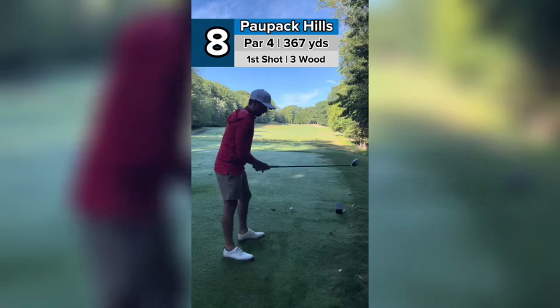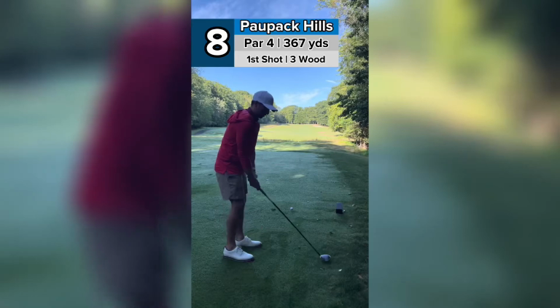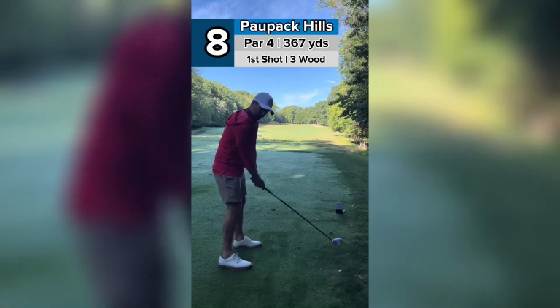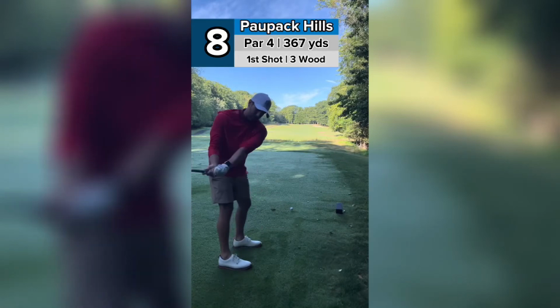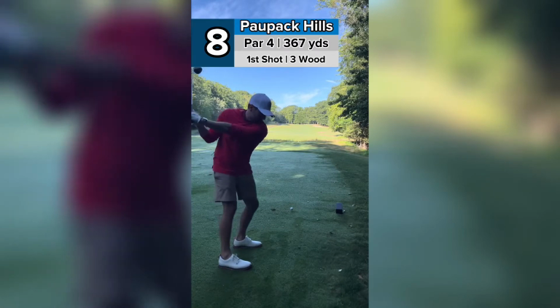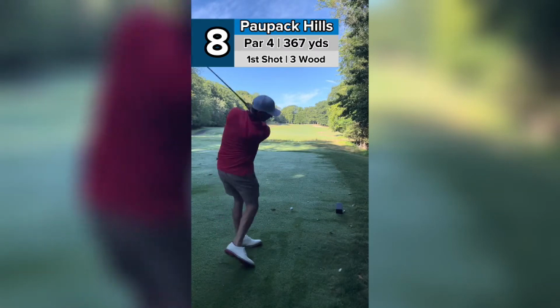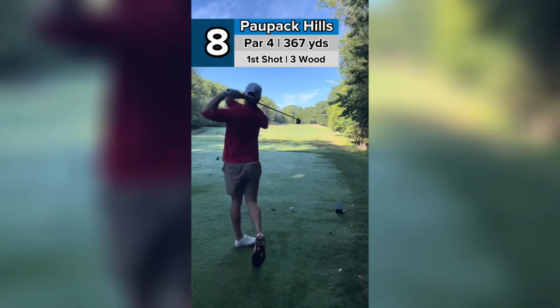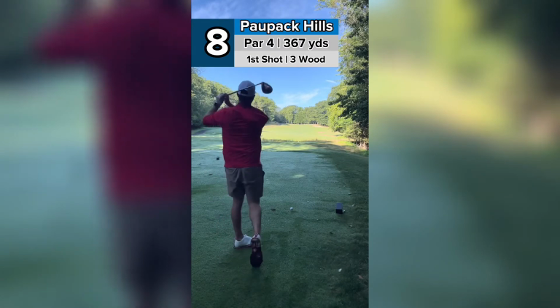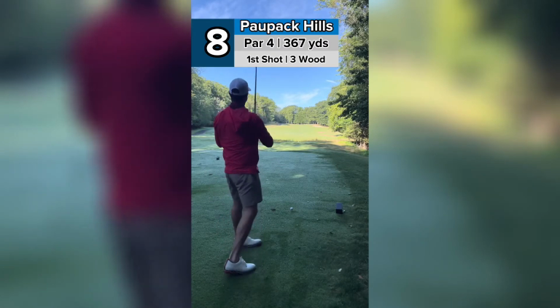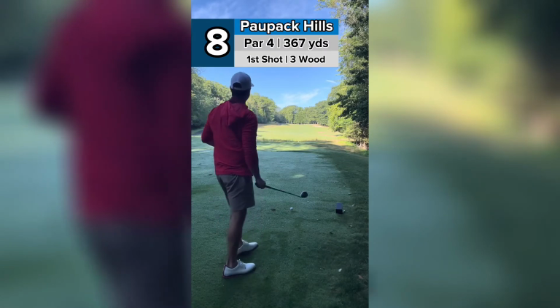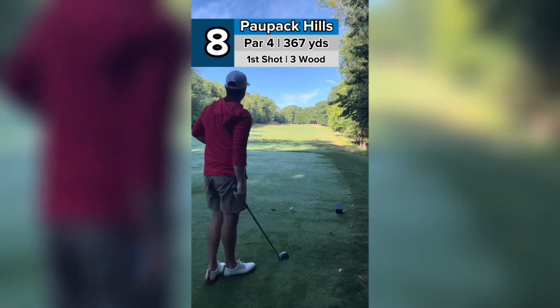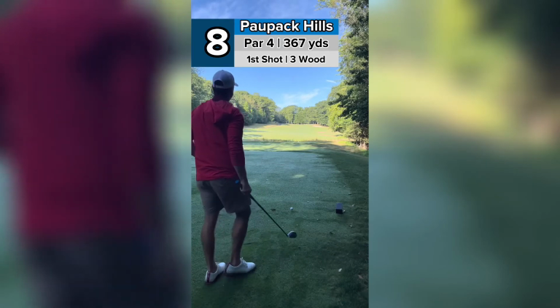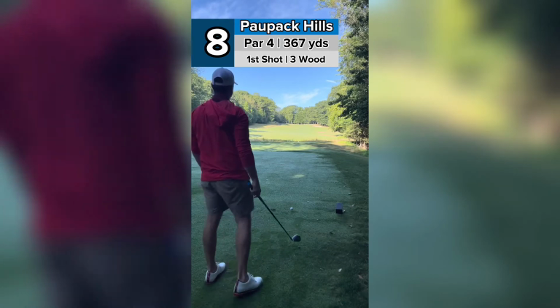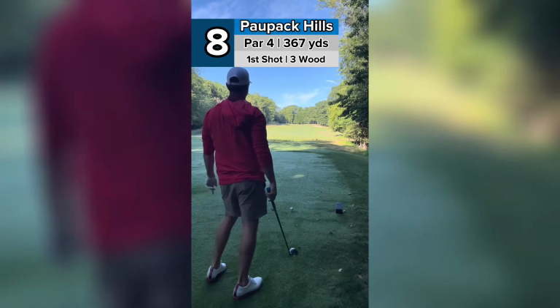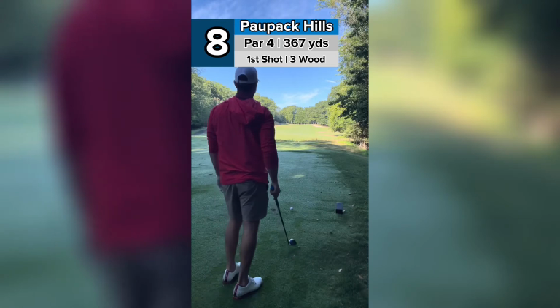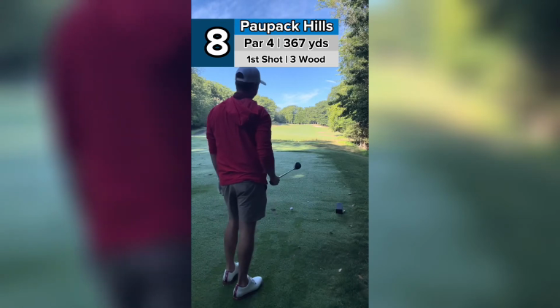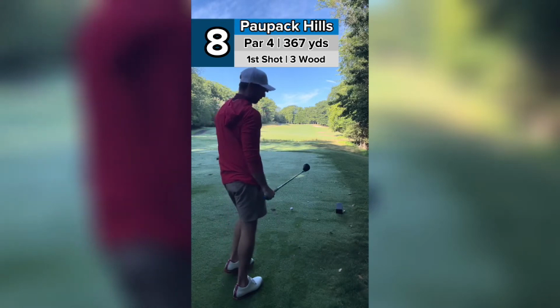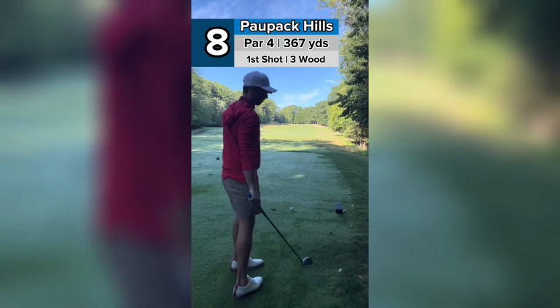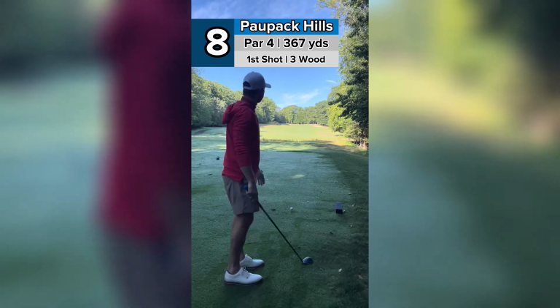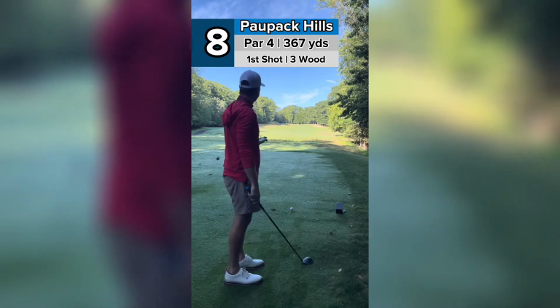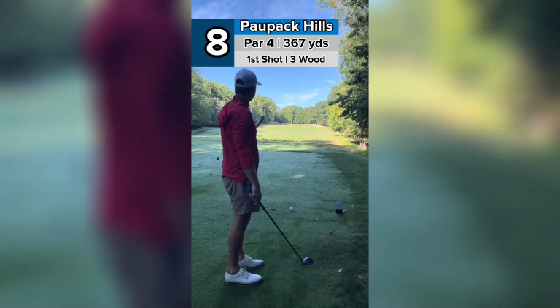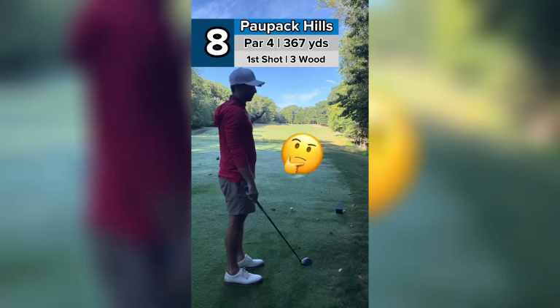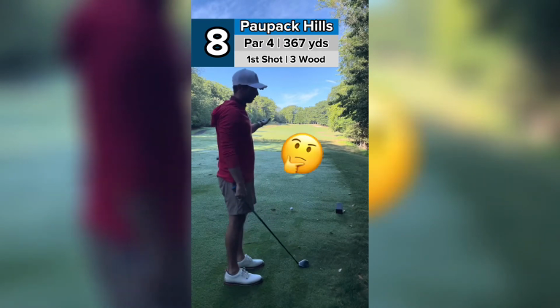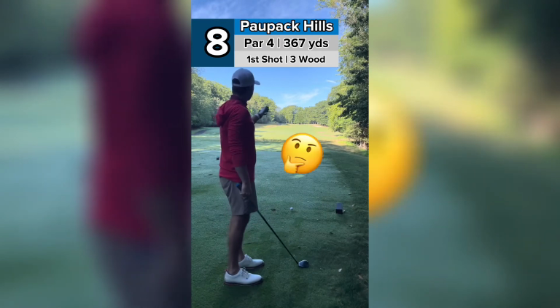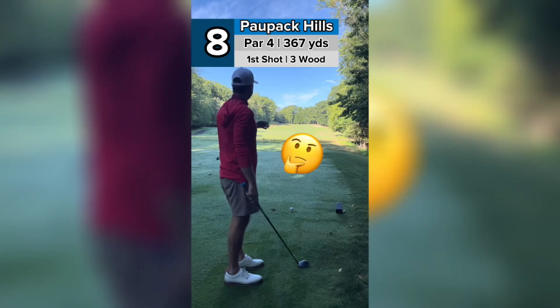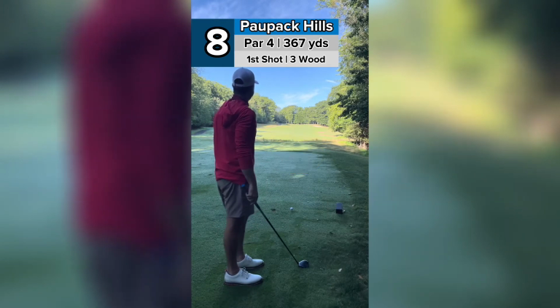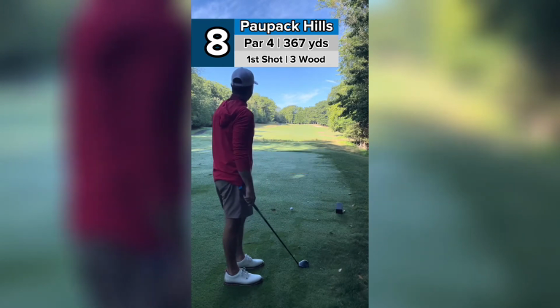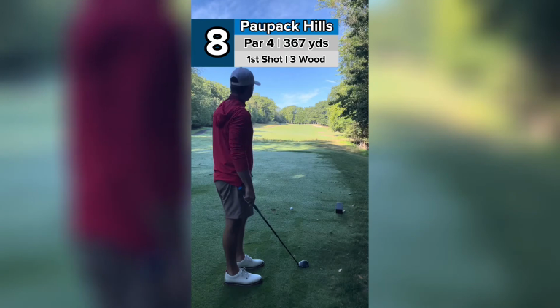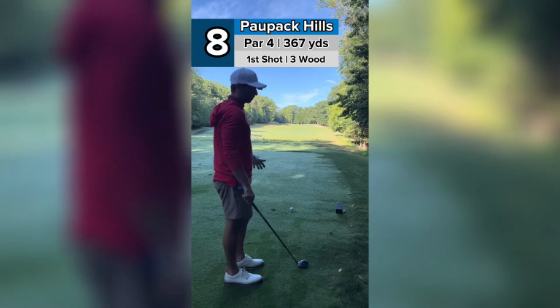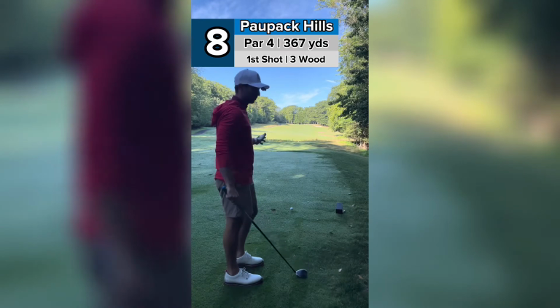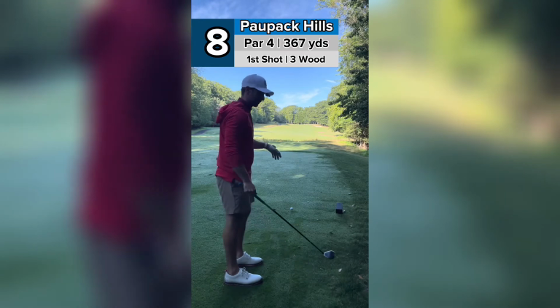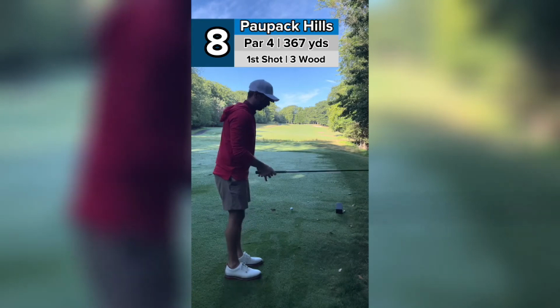All right, number eight, Paw Pack Hills. This is not a long hole, but it's very tough. So there's a trick to it — you want to not hit it as far as you can. You want to try and lay back around about 235, just past that bunker.